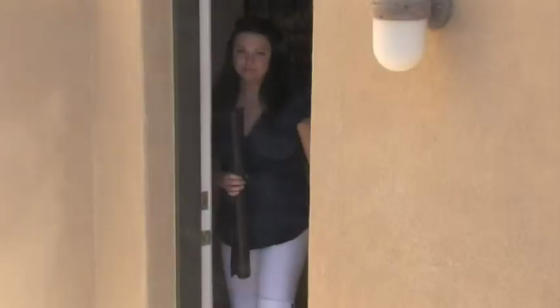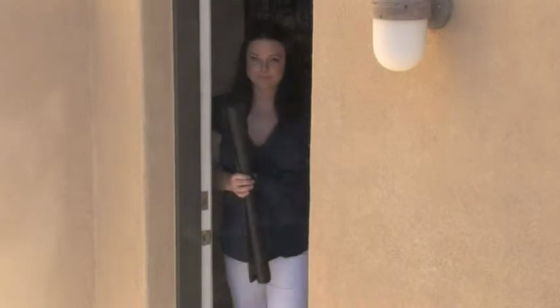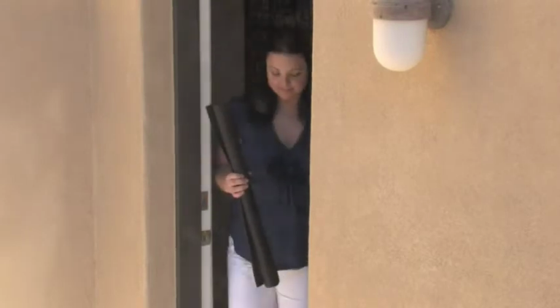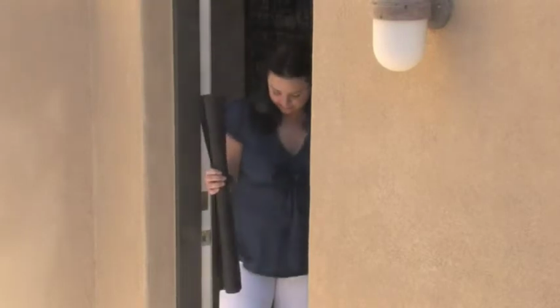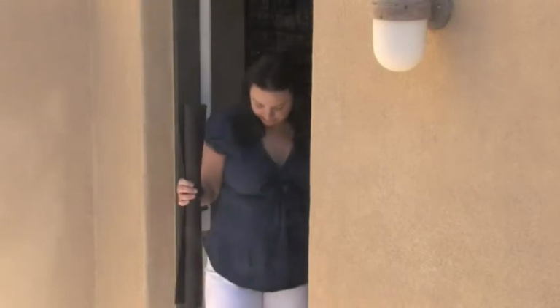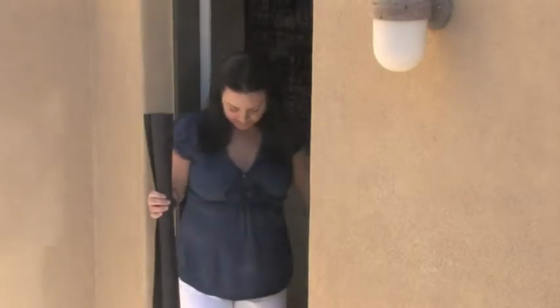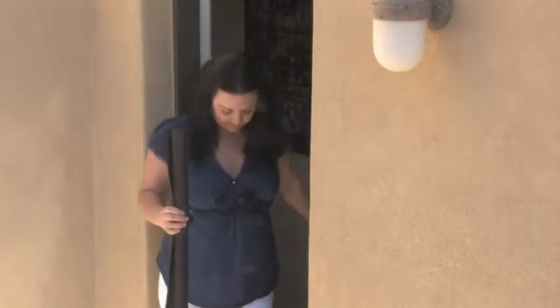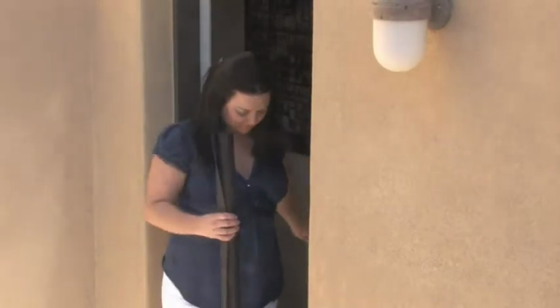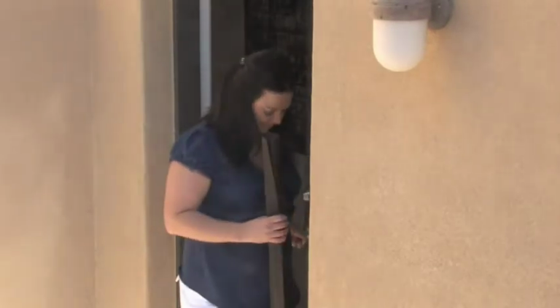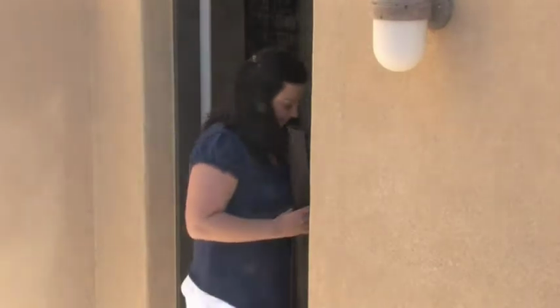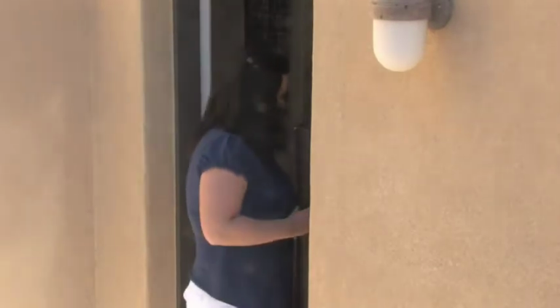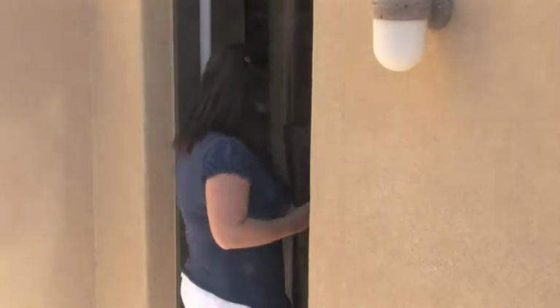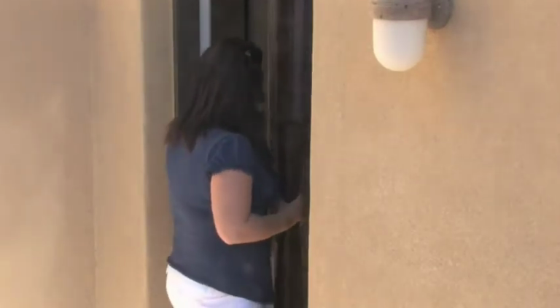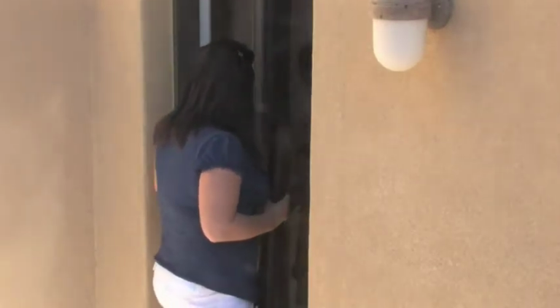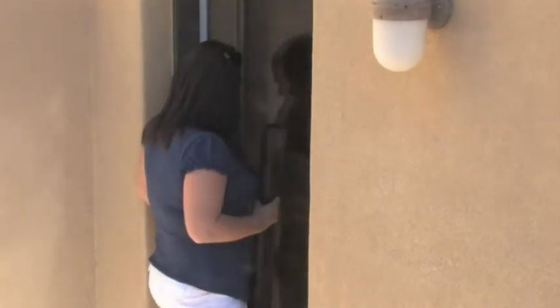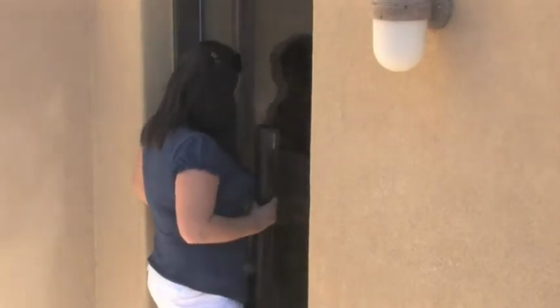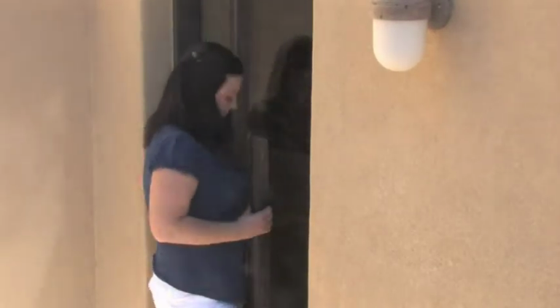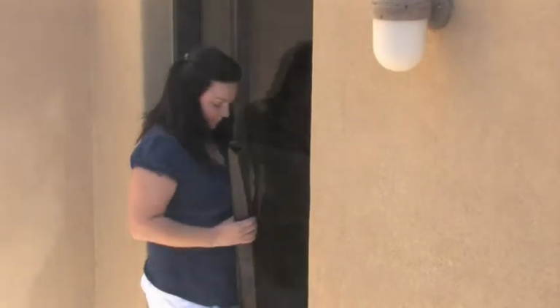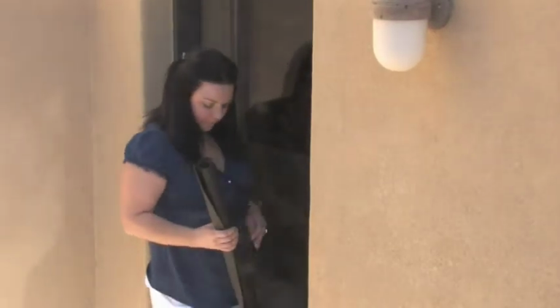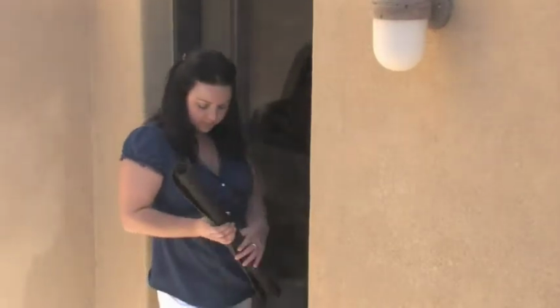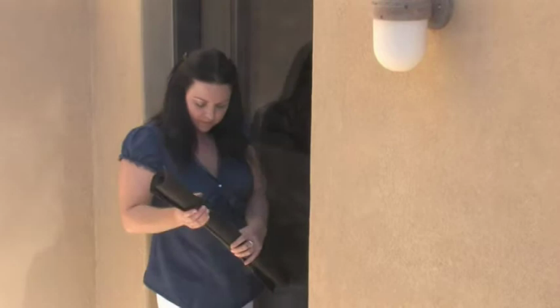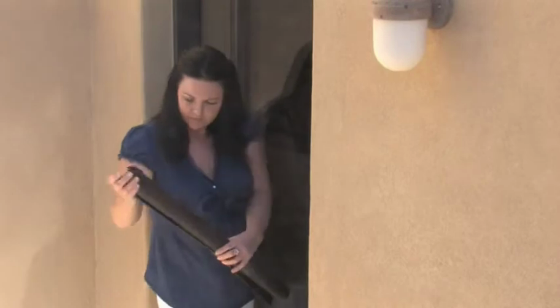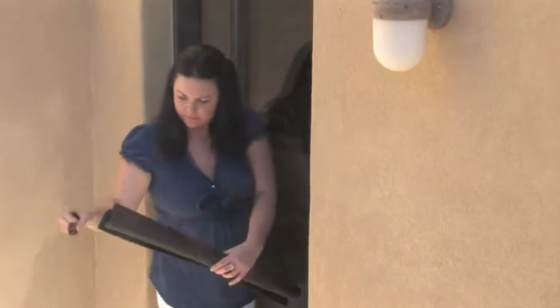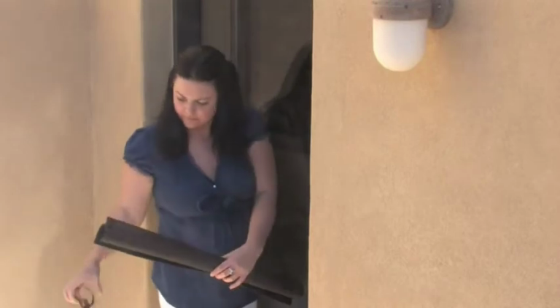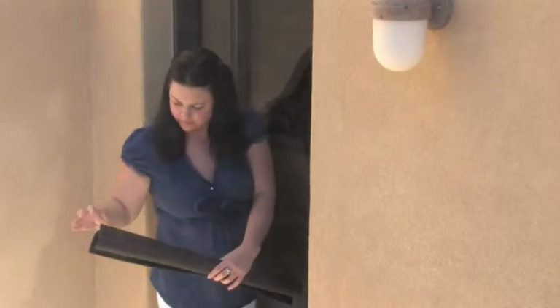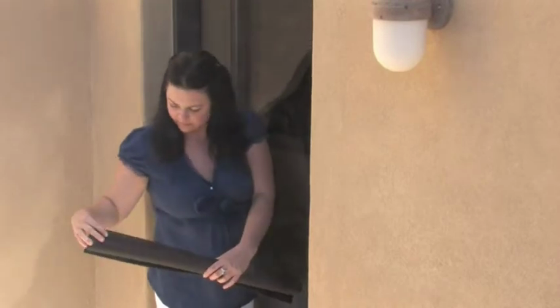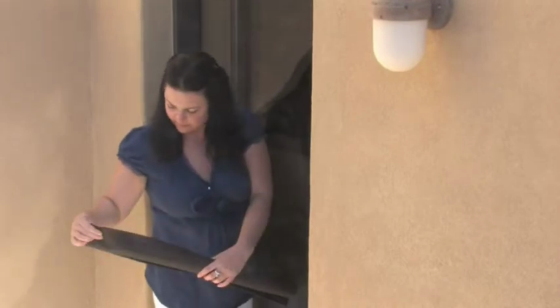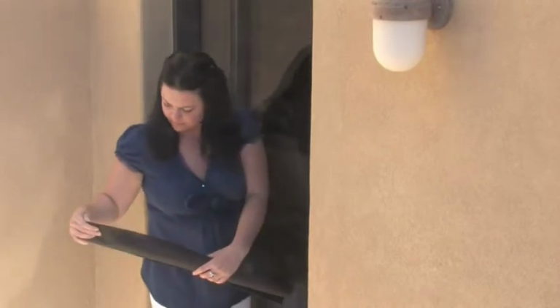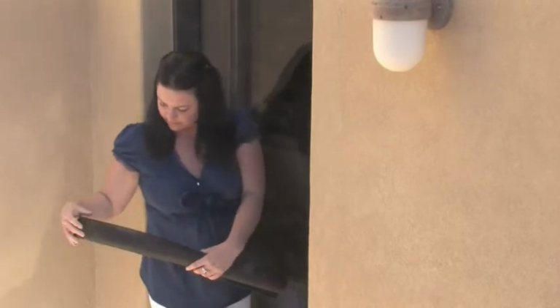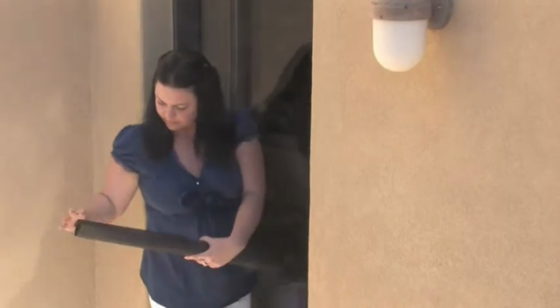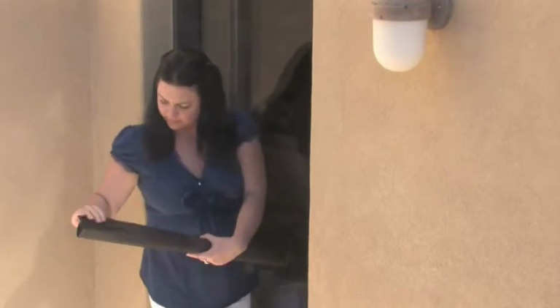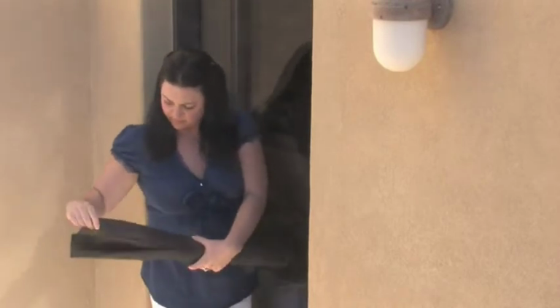Our shades are easy to install — no tools are required, no holes to drill, no permanent attachments, and no waiting around for installers.